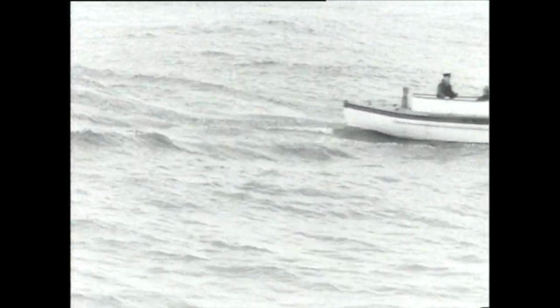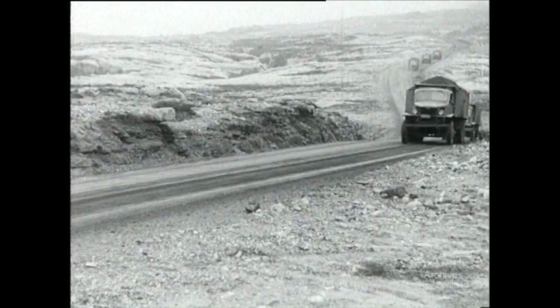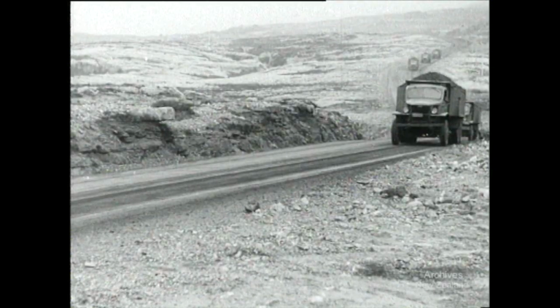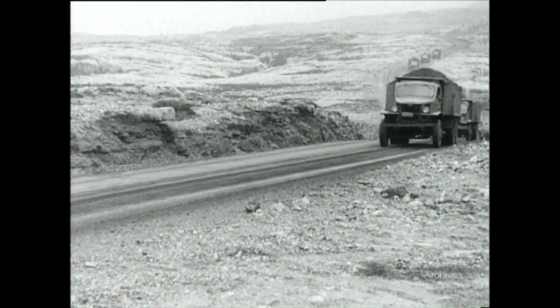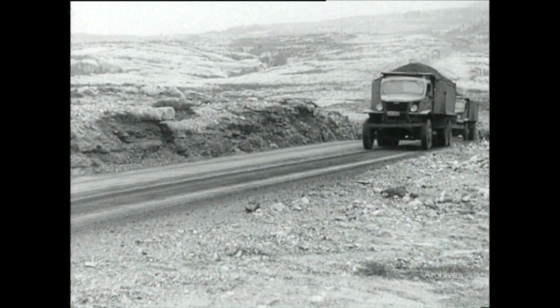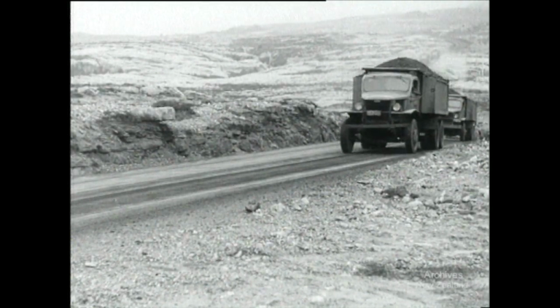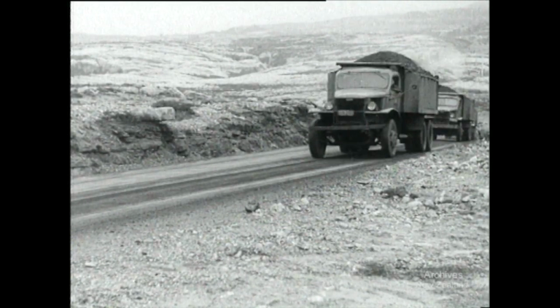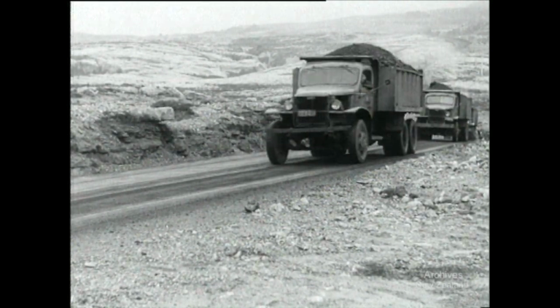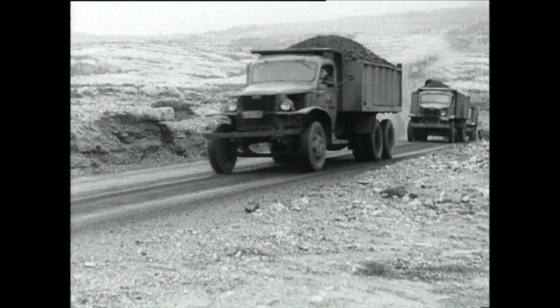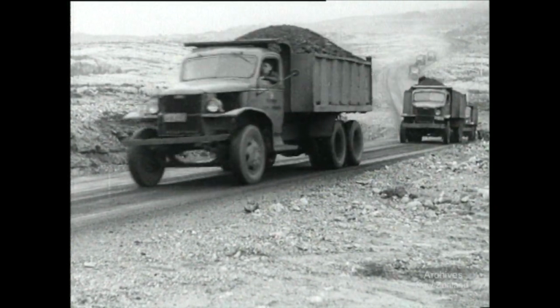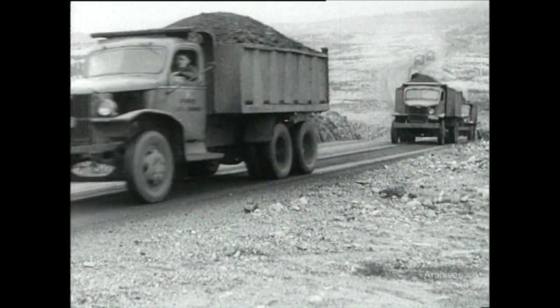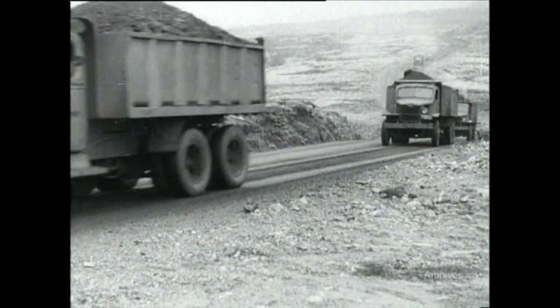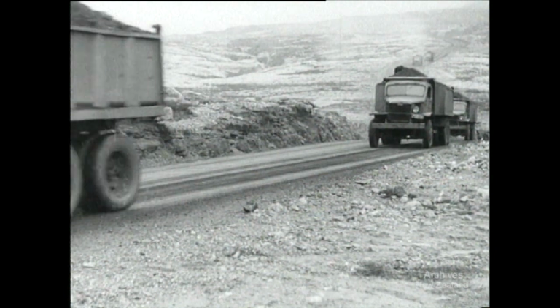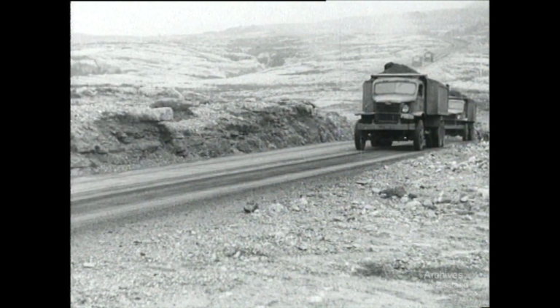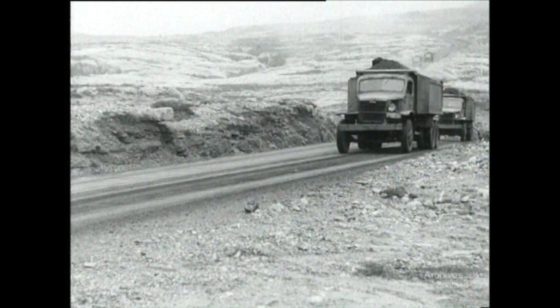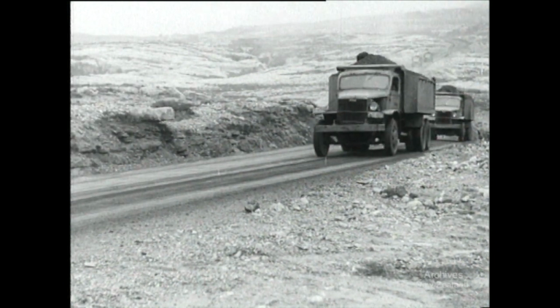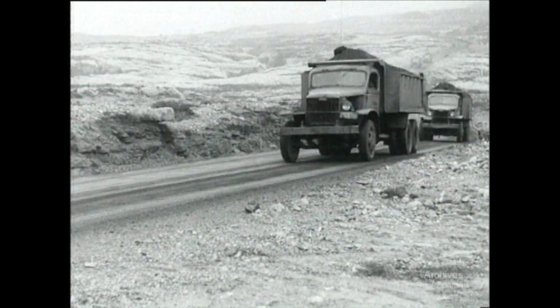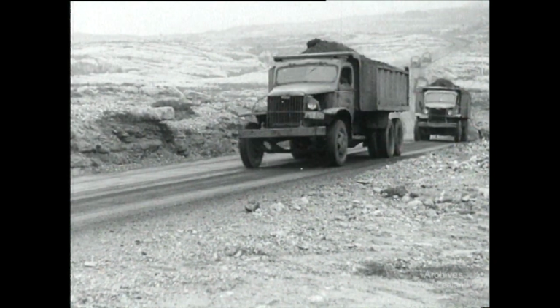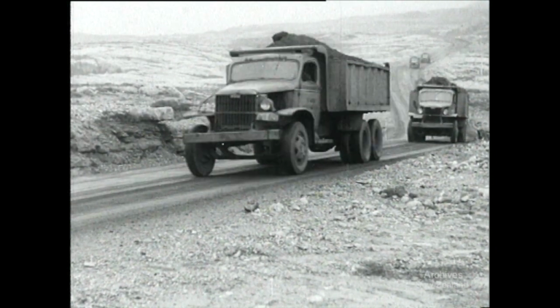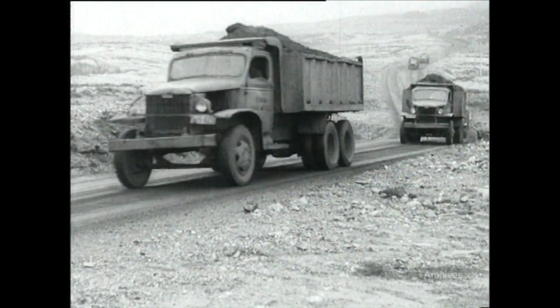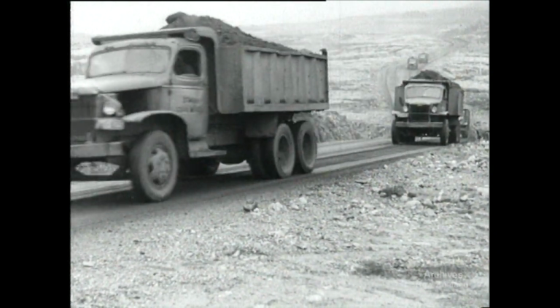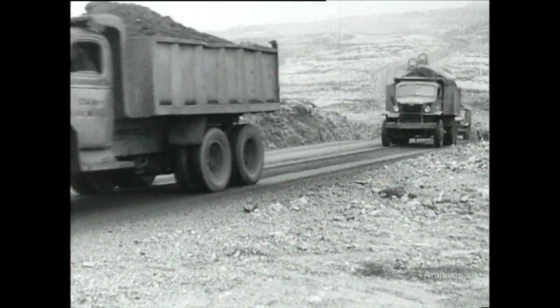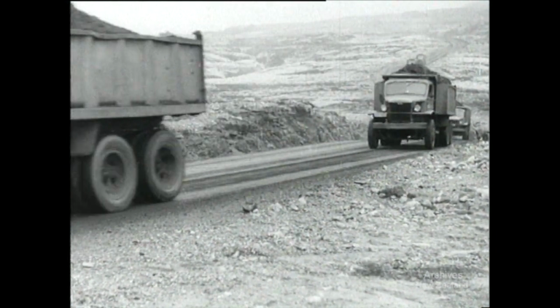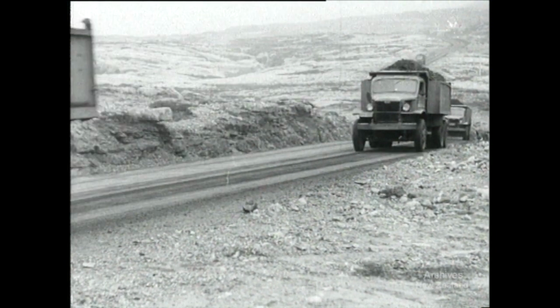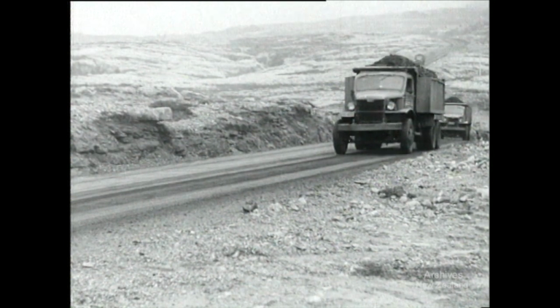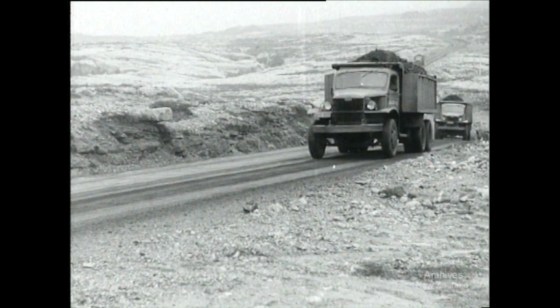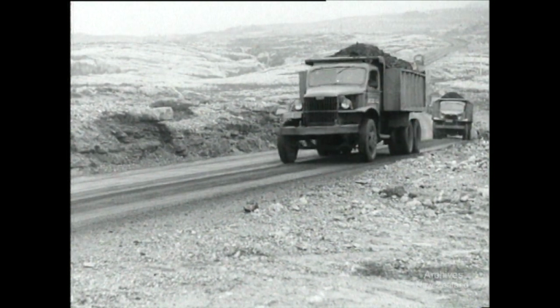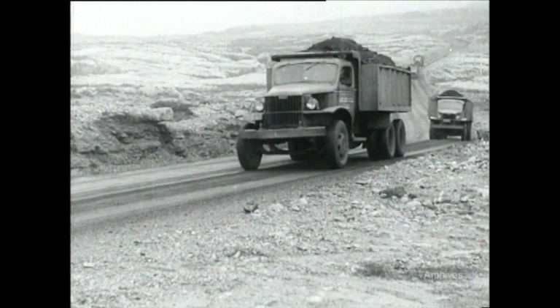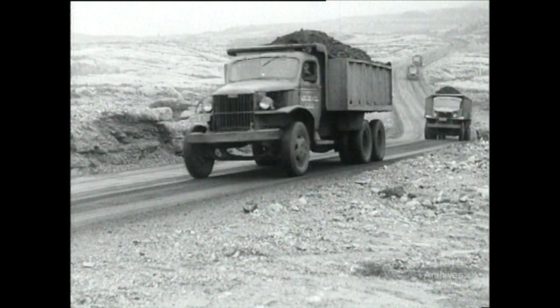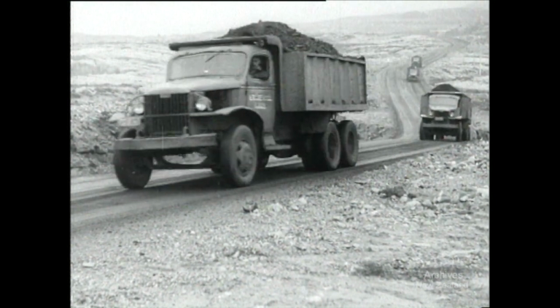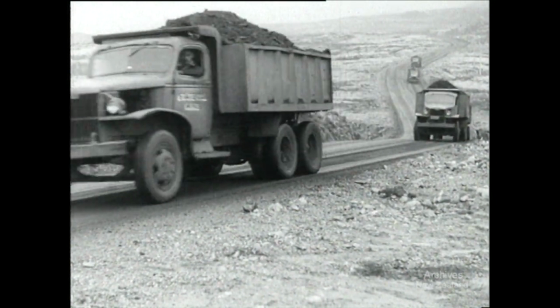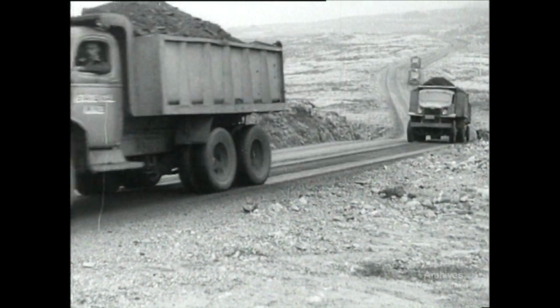A large convoy of trucks leaves the Stockton mines loaded with coal for shipment to all parts of the Dominion. A grave economic crisis in Britain makes it imperative we maintain our high coal output, for coal is still the key to high production.